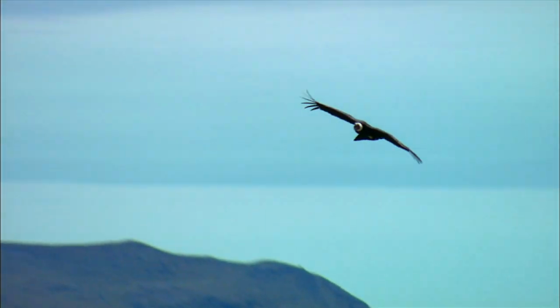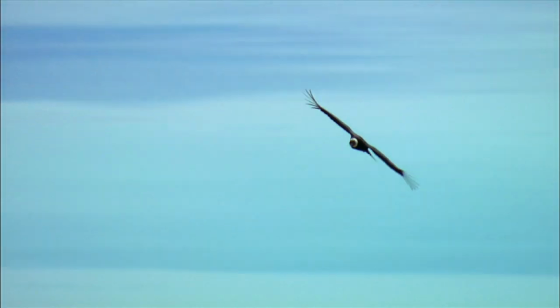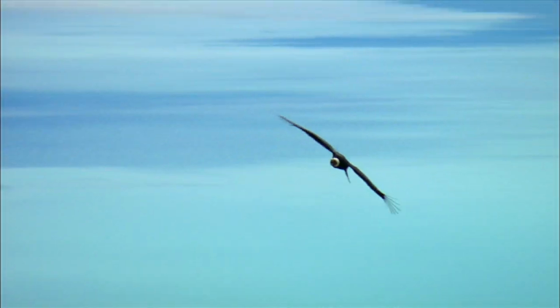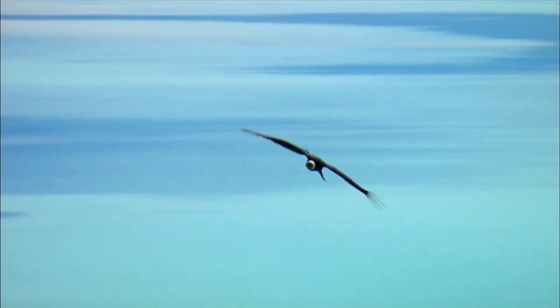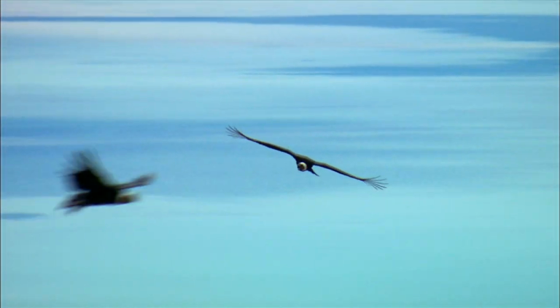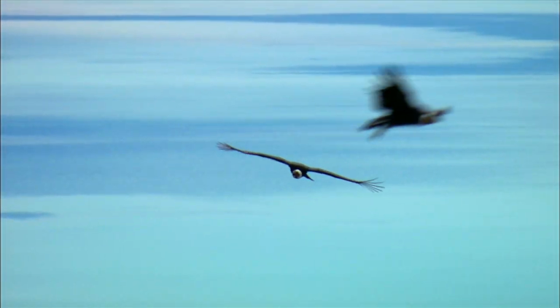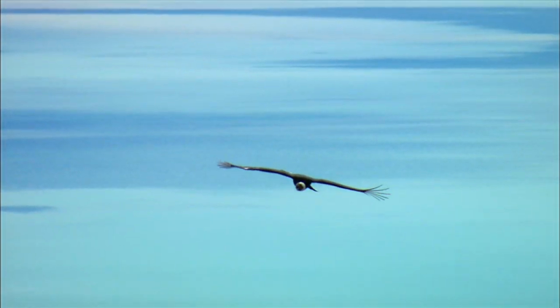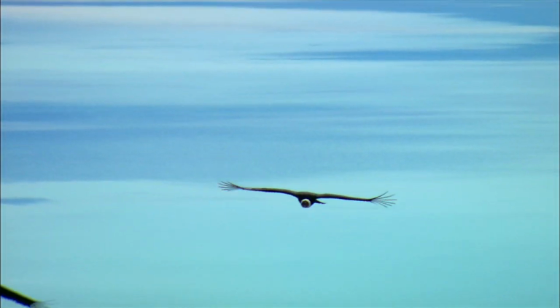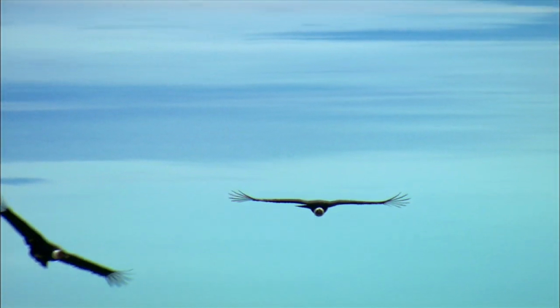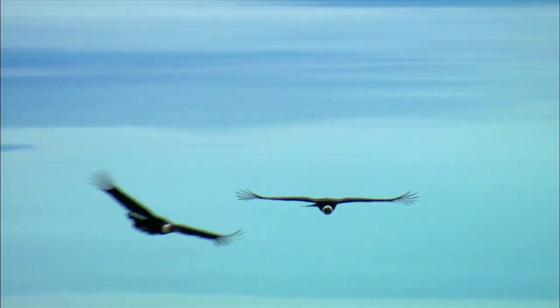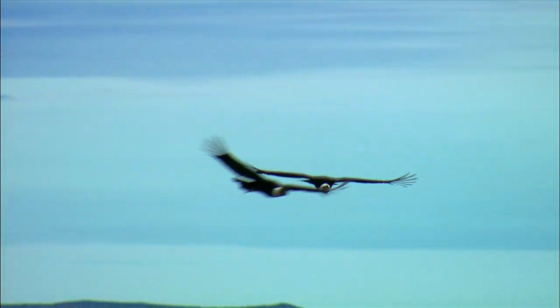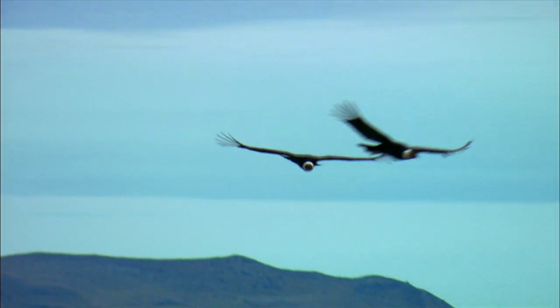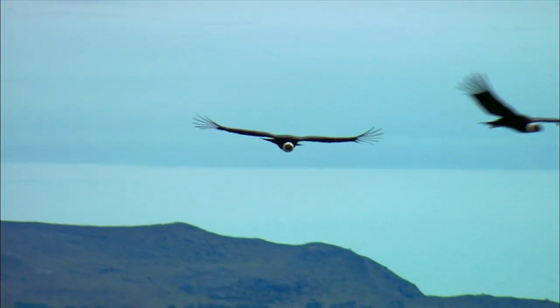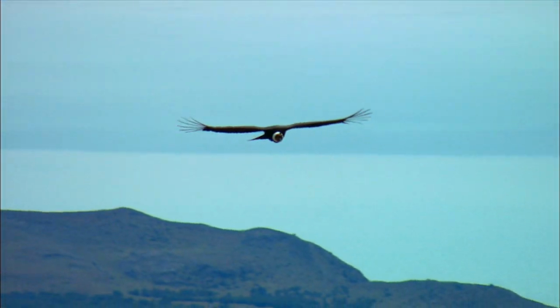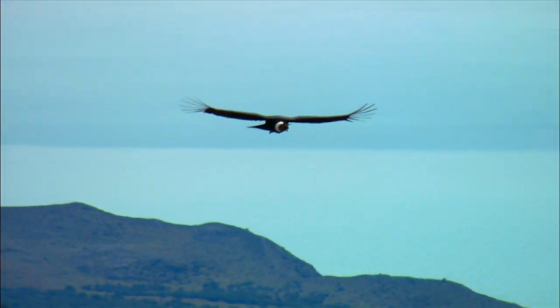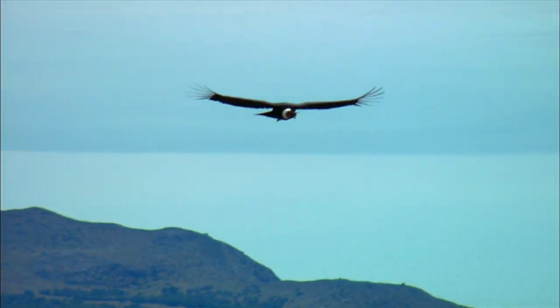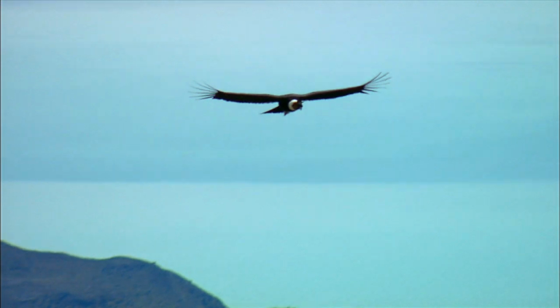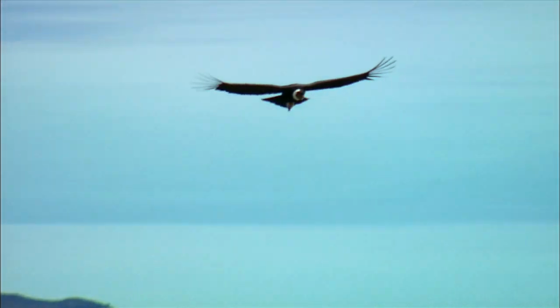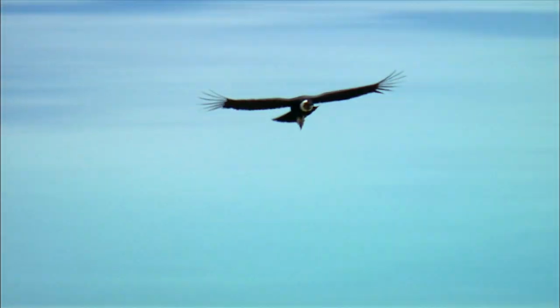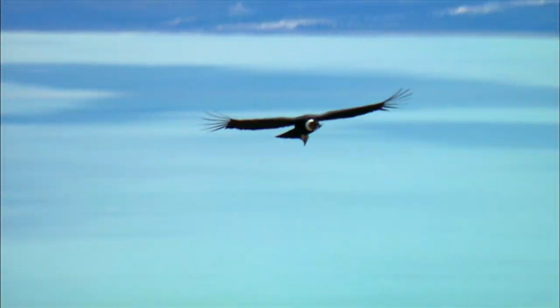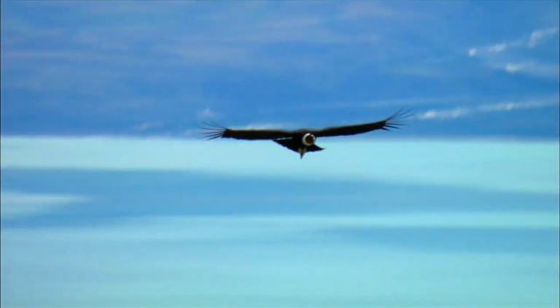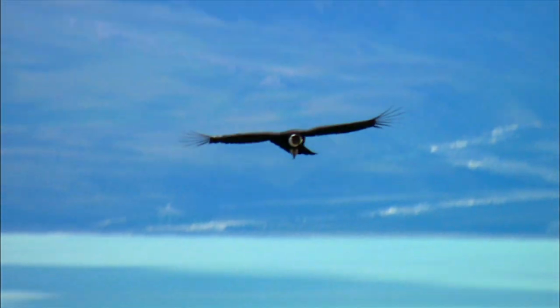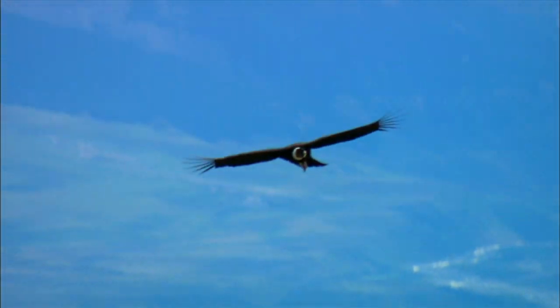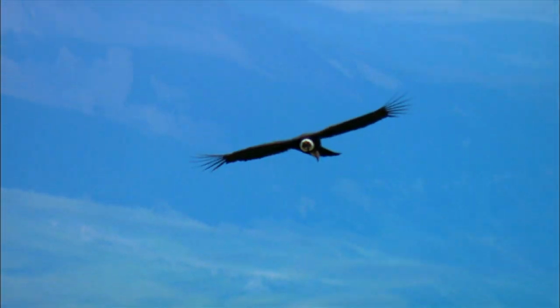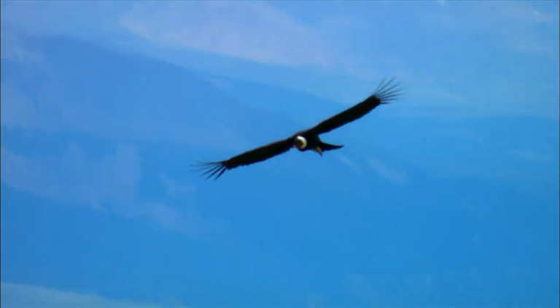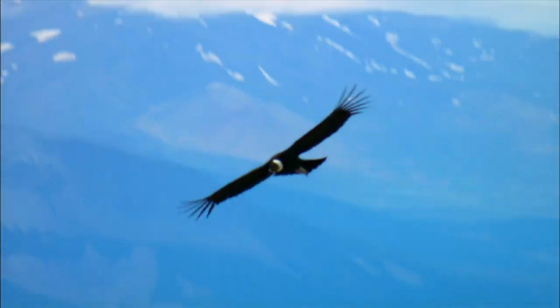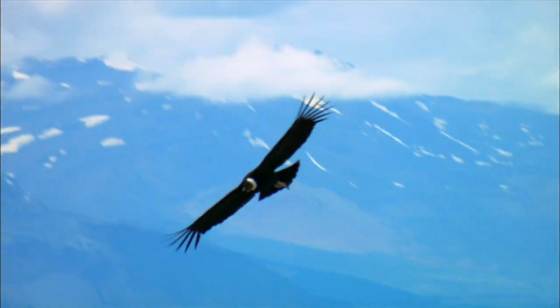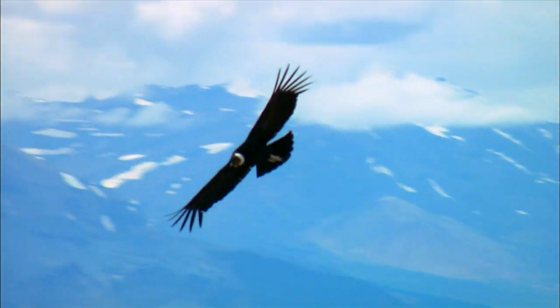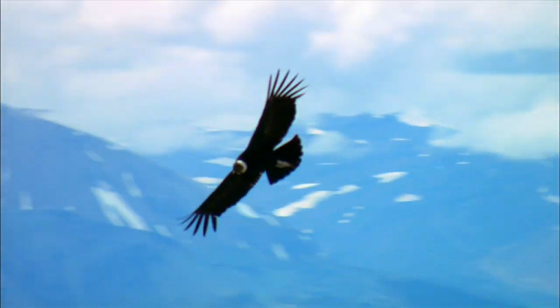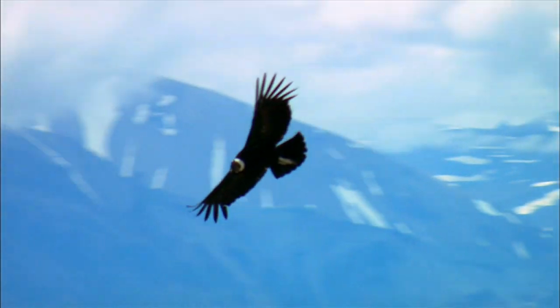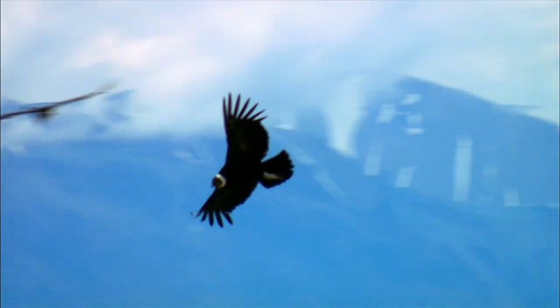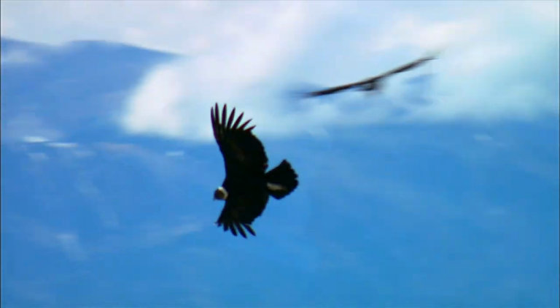The most effective way to photograph condors is to take the camera off the tripod so you can pan with them, because when they literally come so close, they're moving very, very fast.